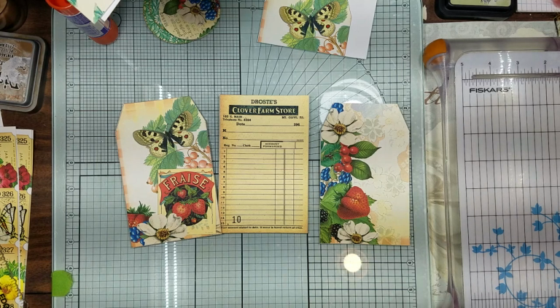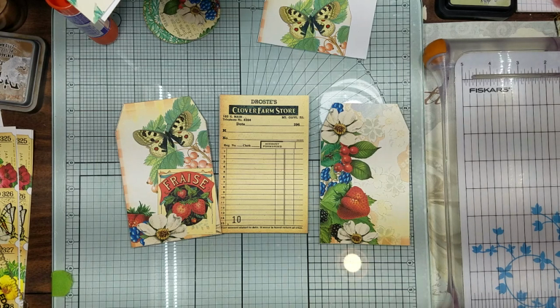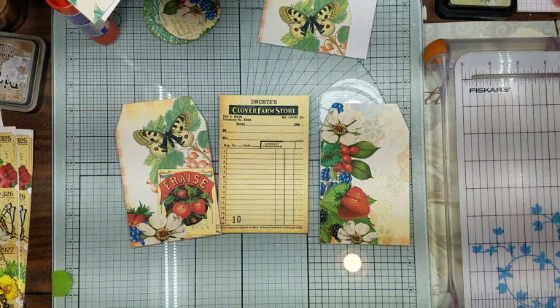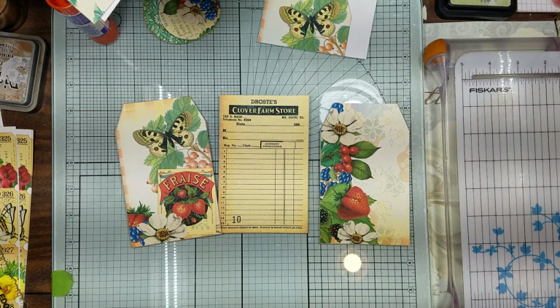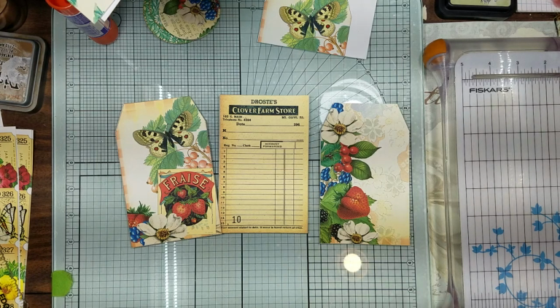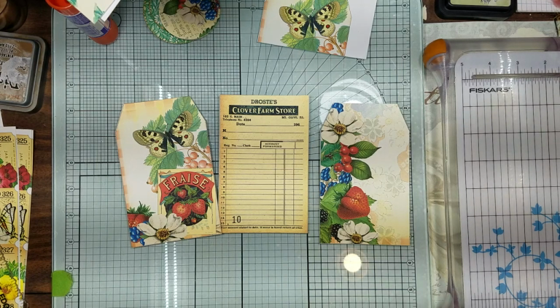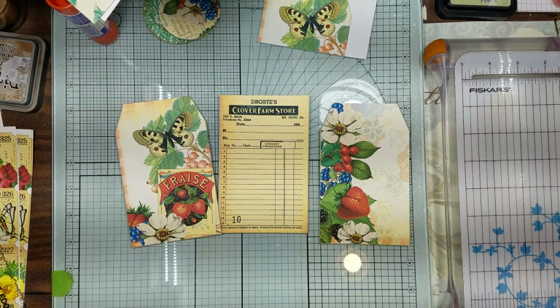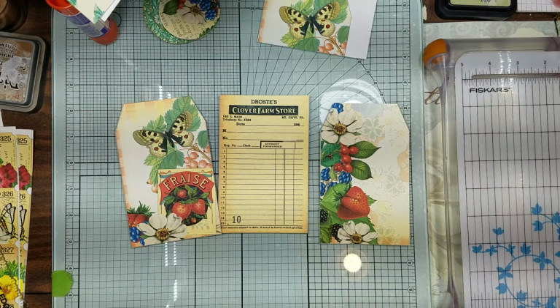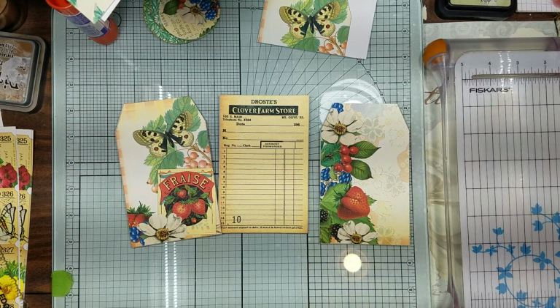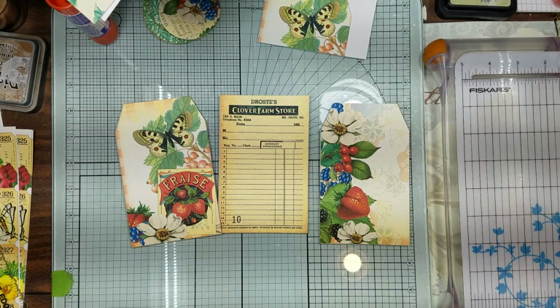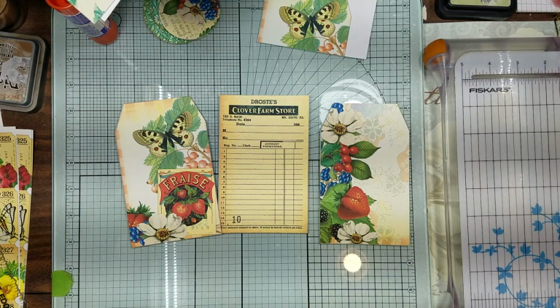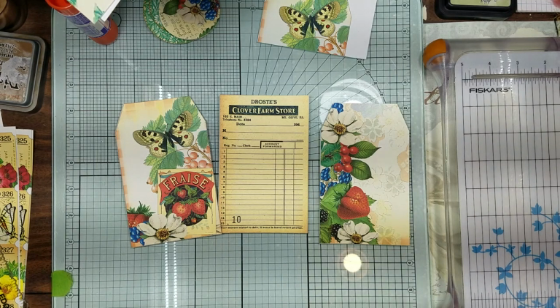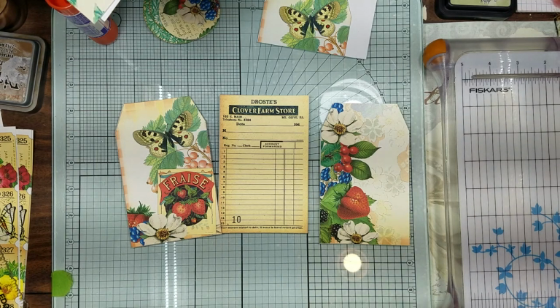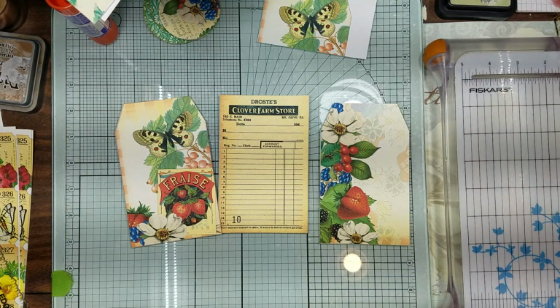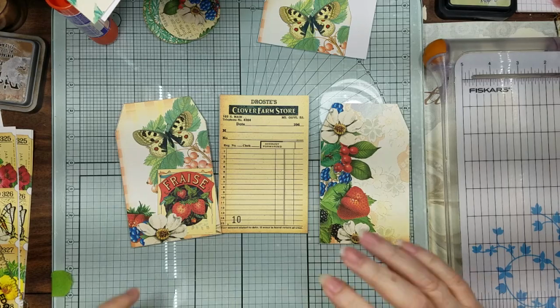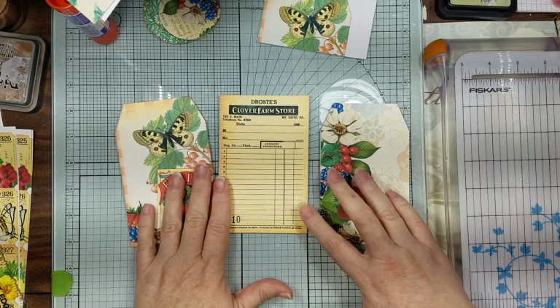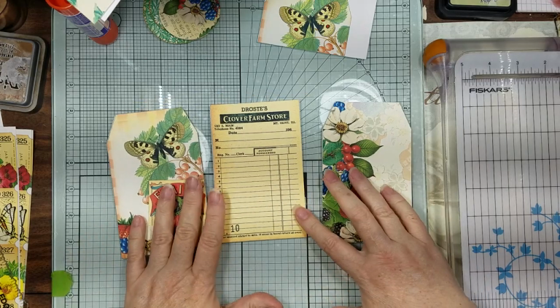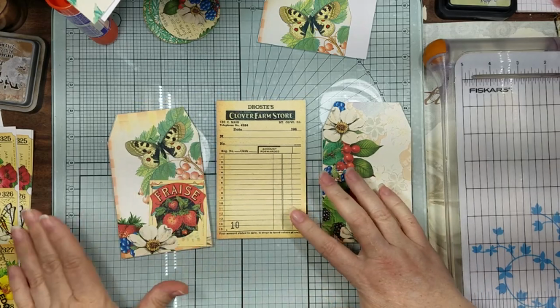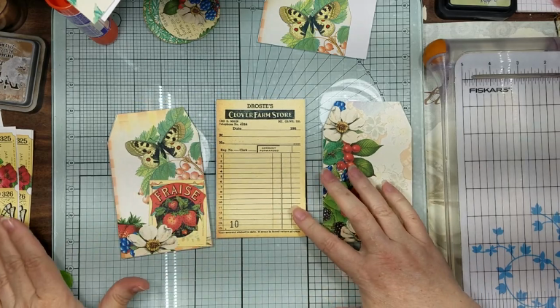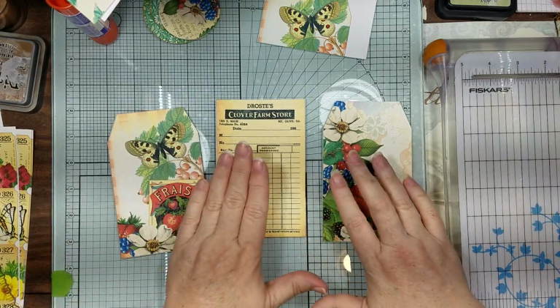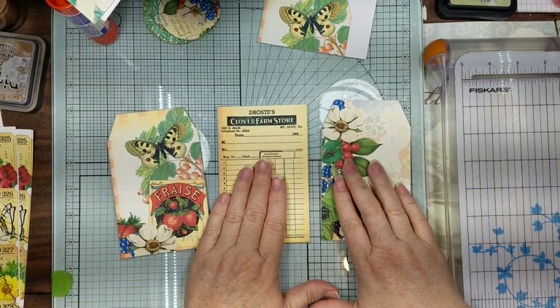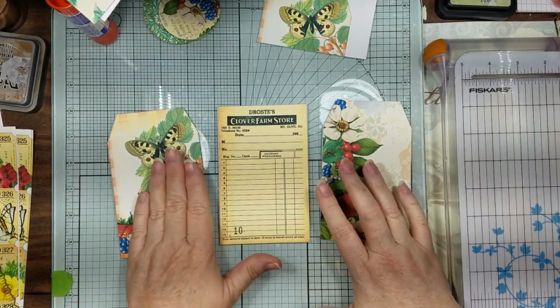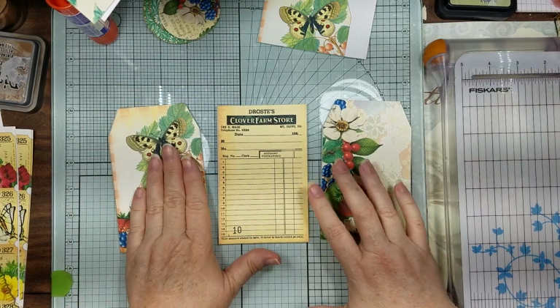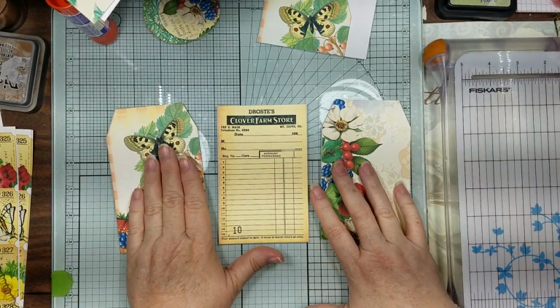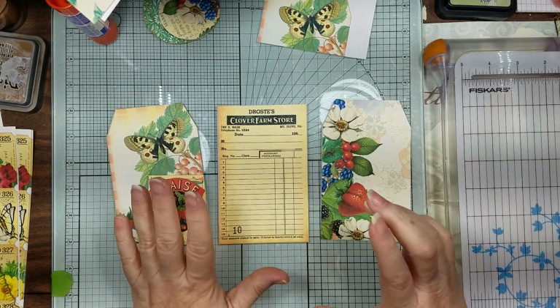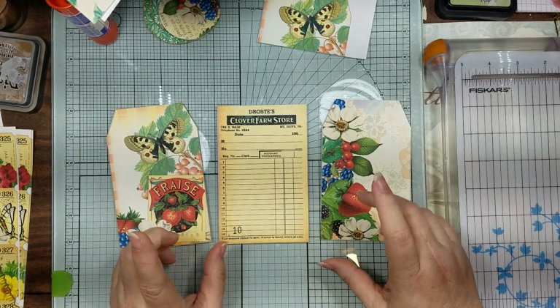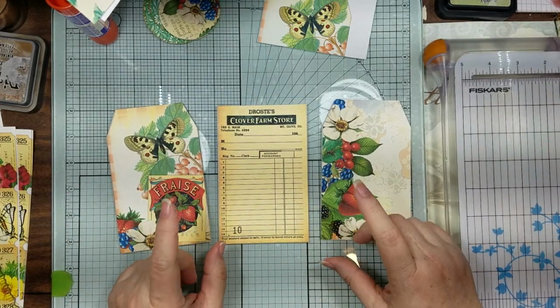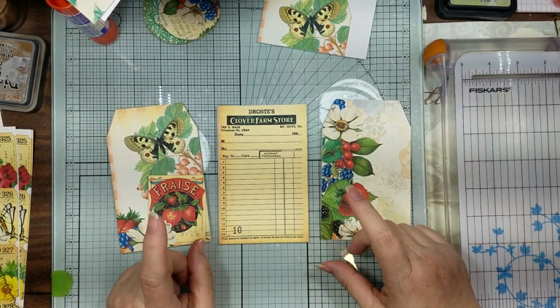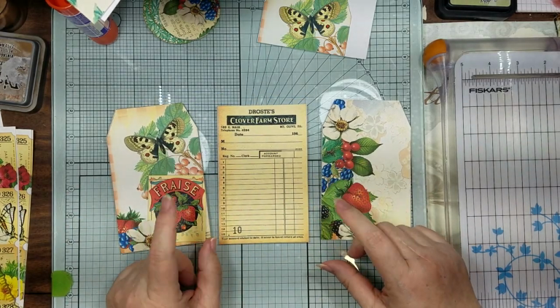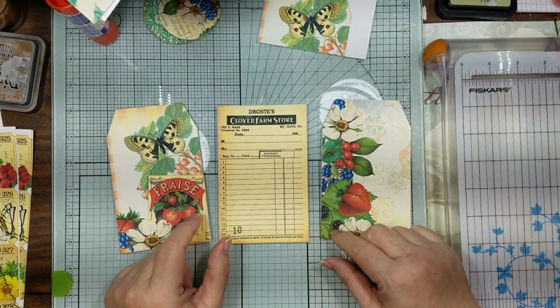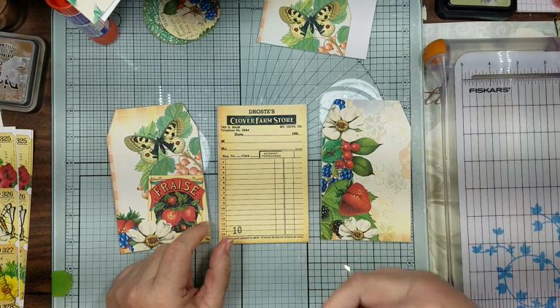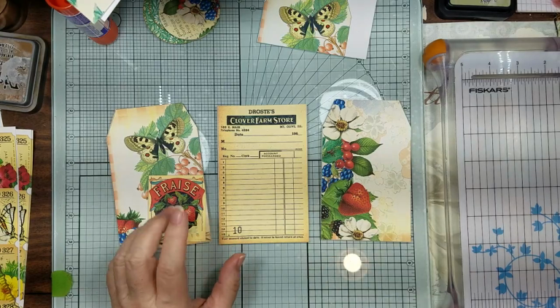Hi guys, welcome back, it's Candice. I thought we would work with some parts and pieces from this Summer's Bounty kit.